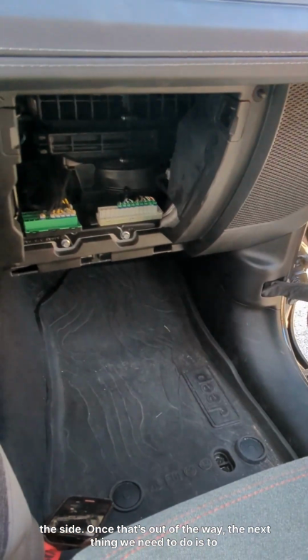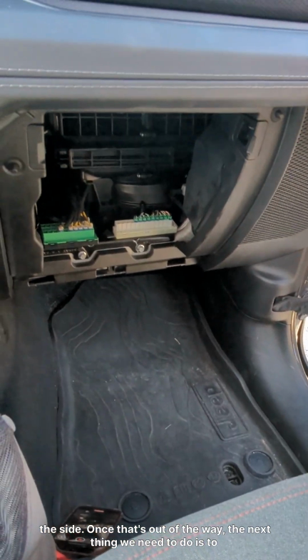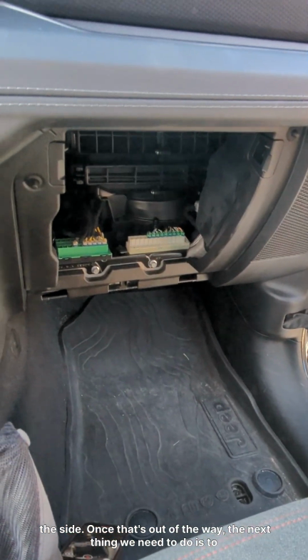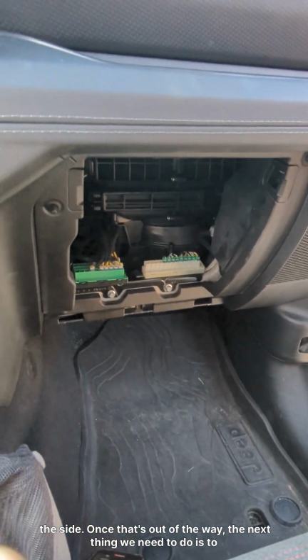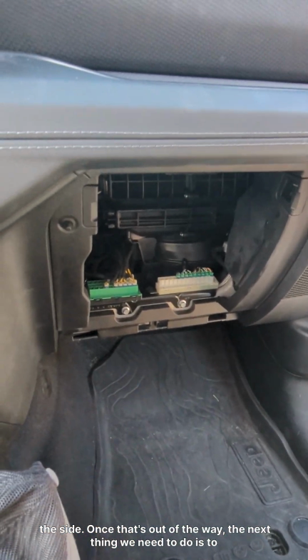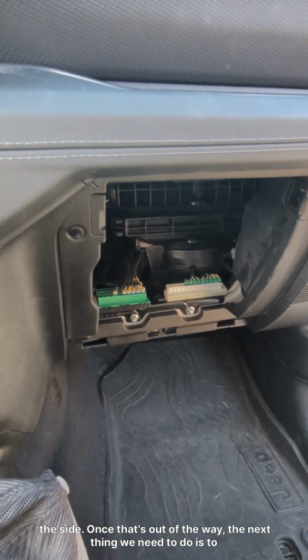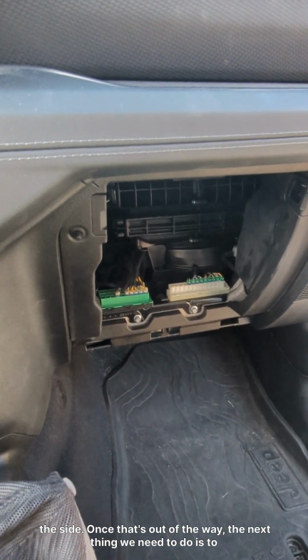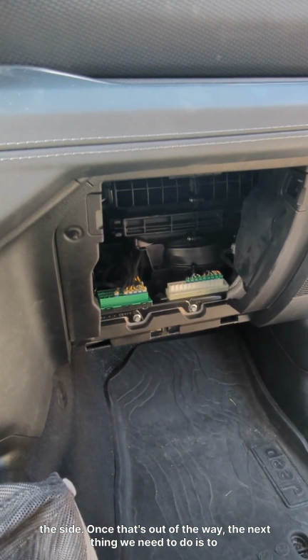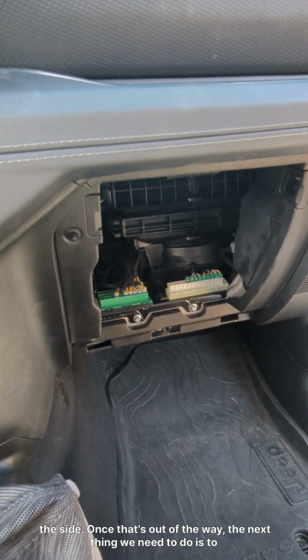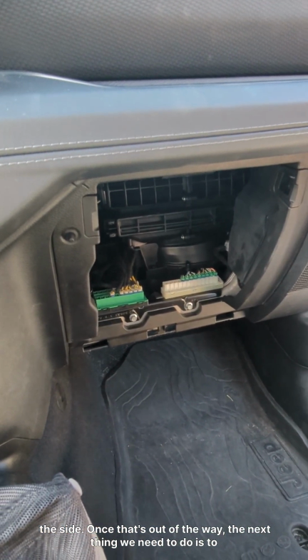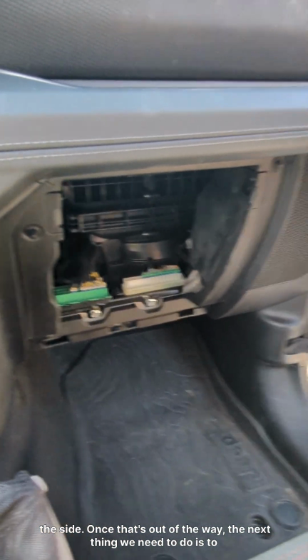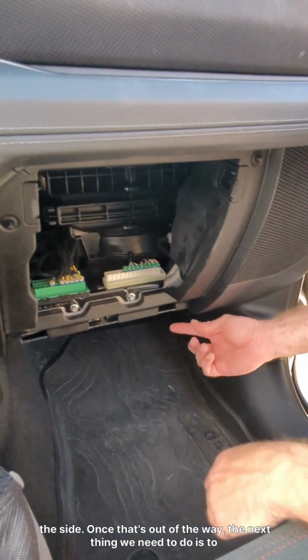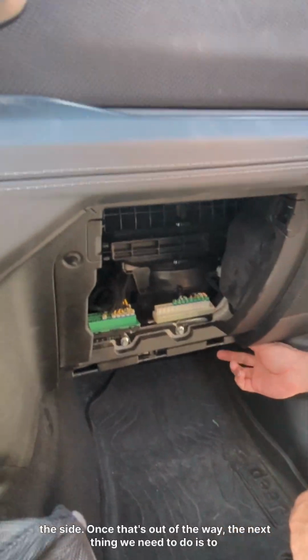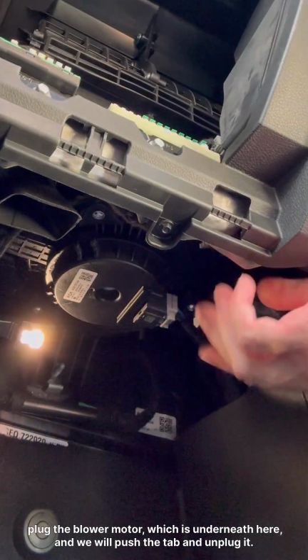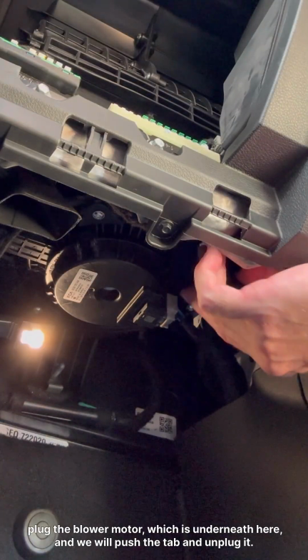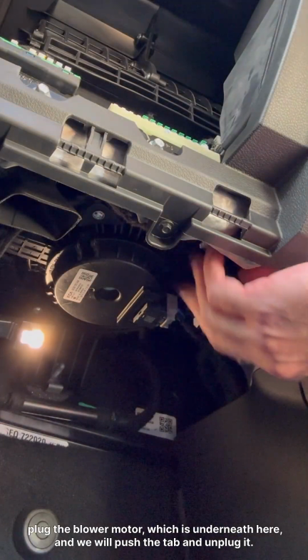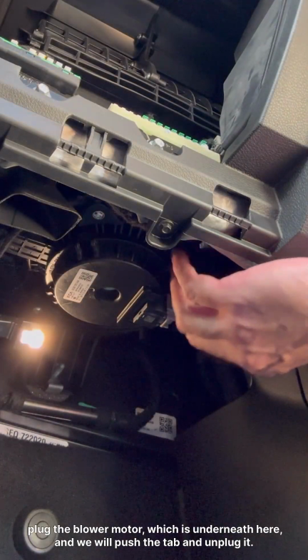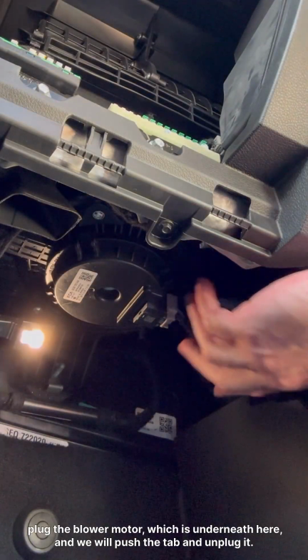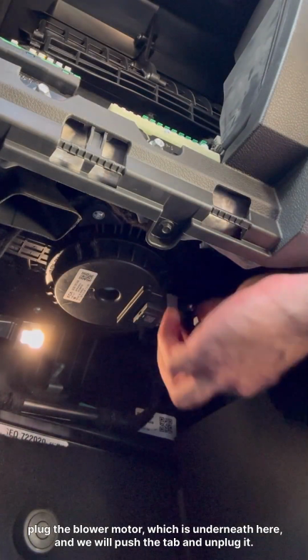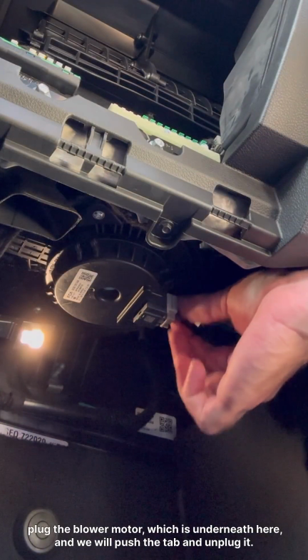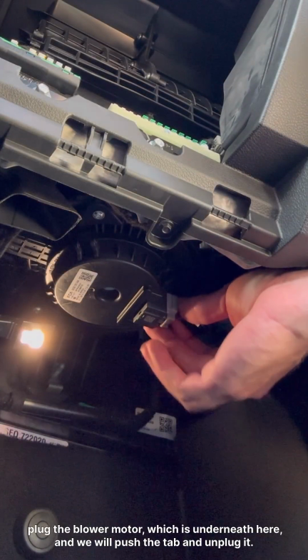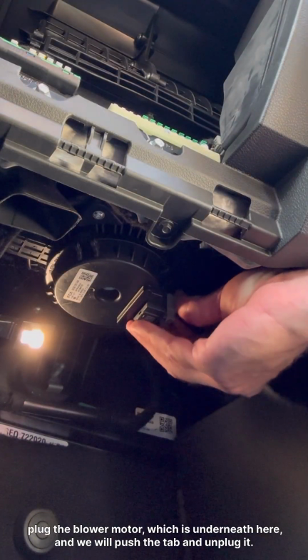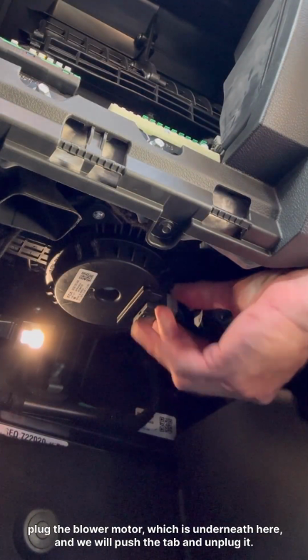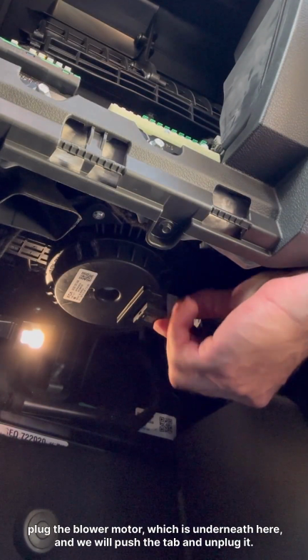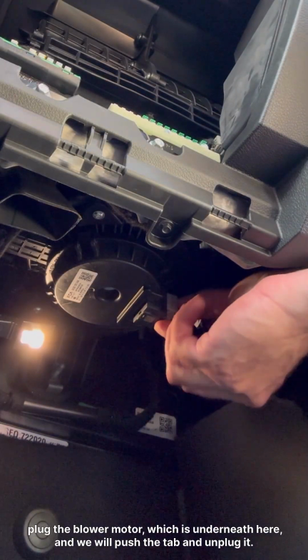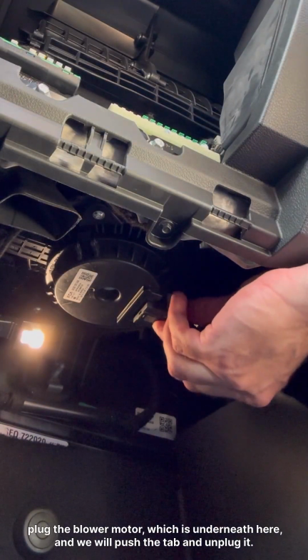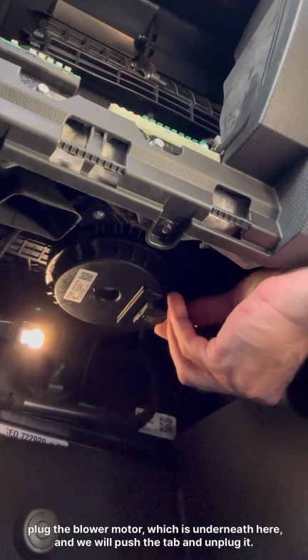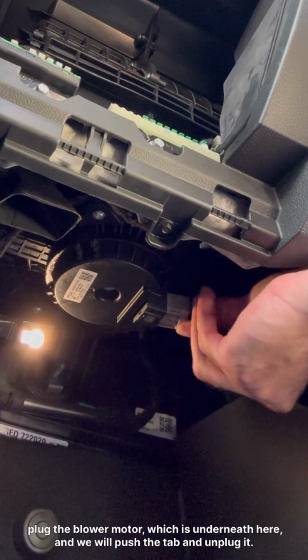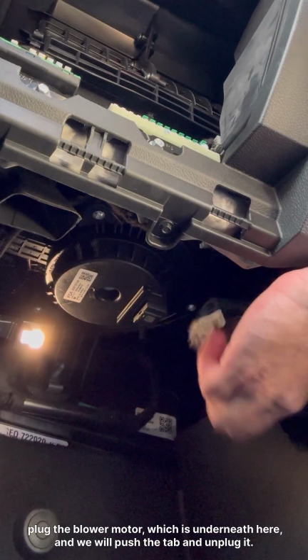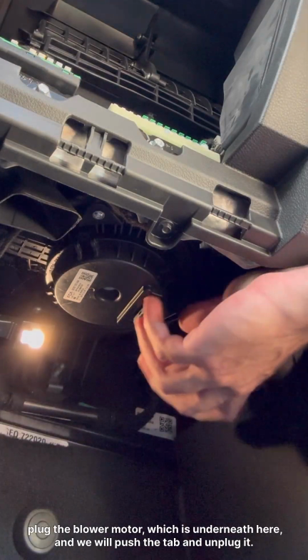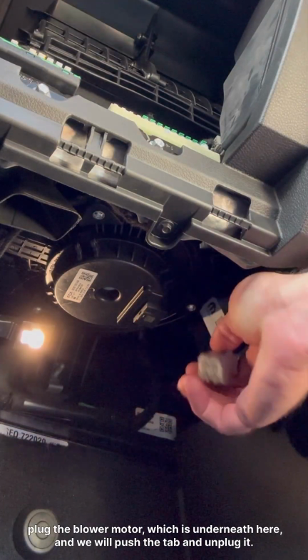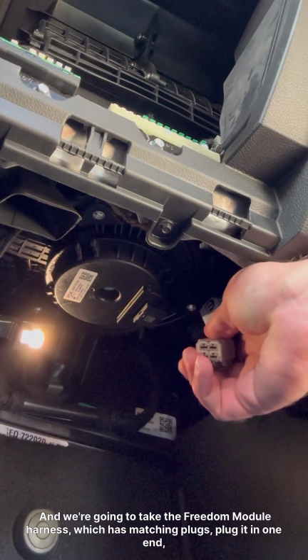Once that's out of the way, the next thing we need to do is to unplug the blower motor, which is underneath here, and we will push the tab and unplug it.